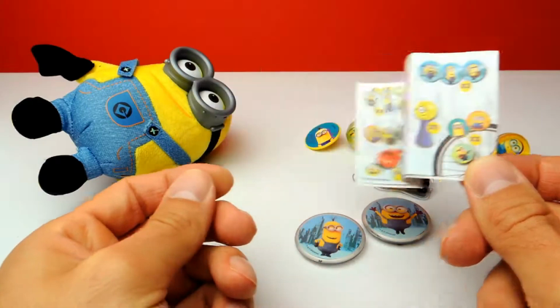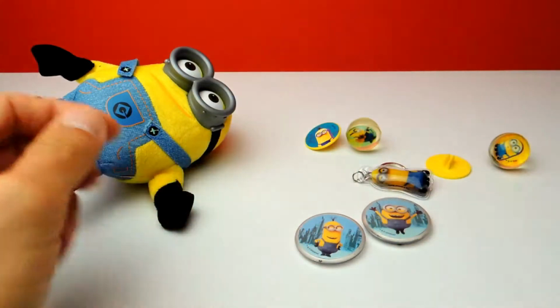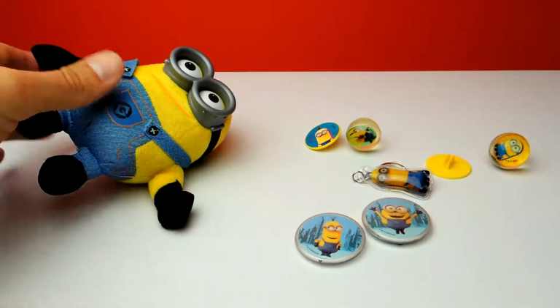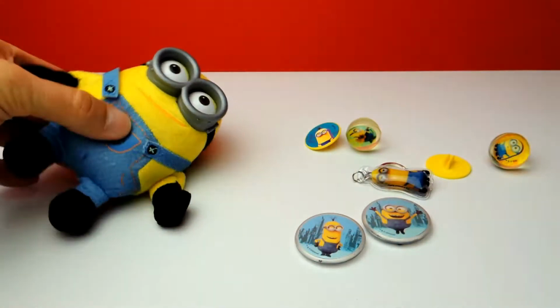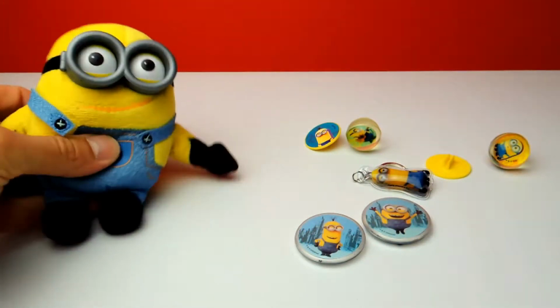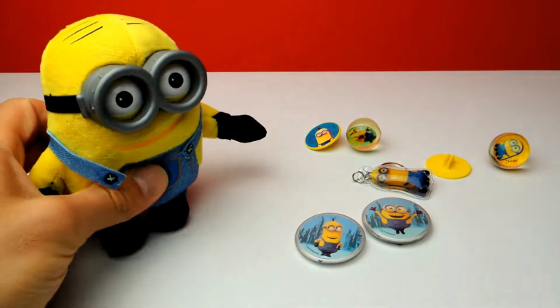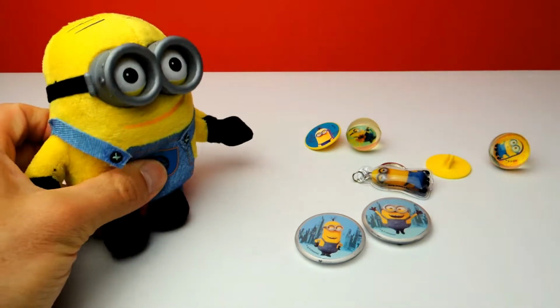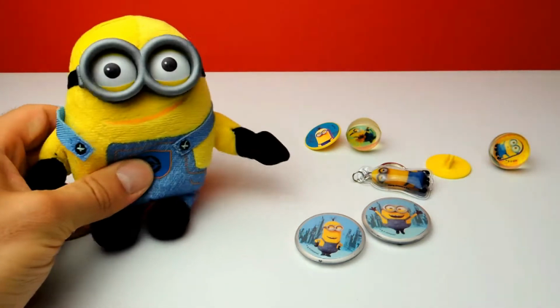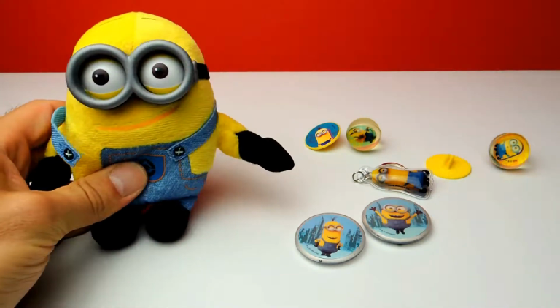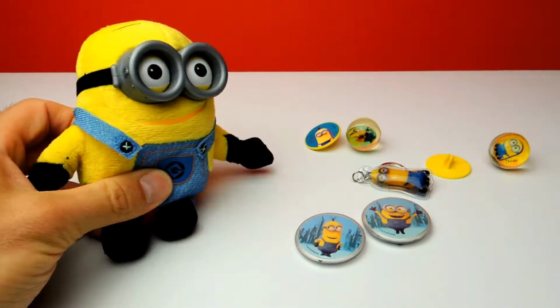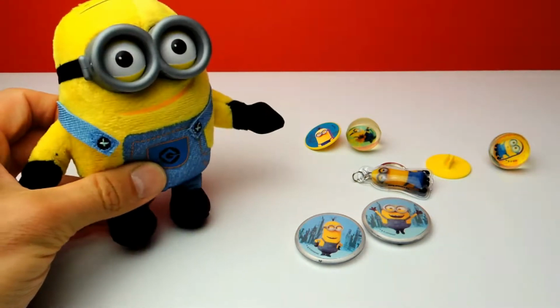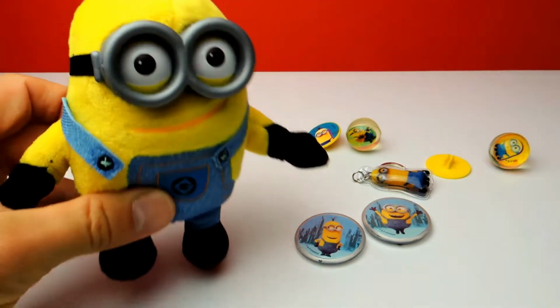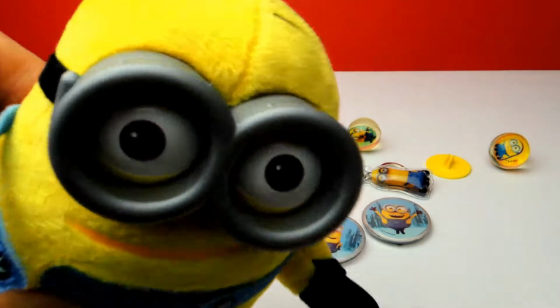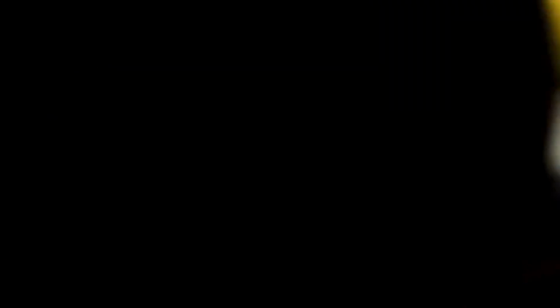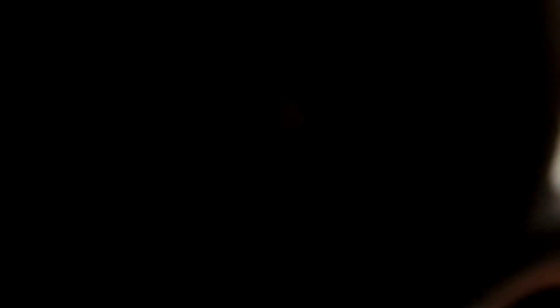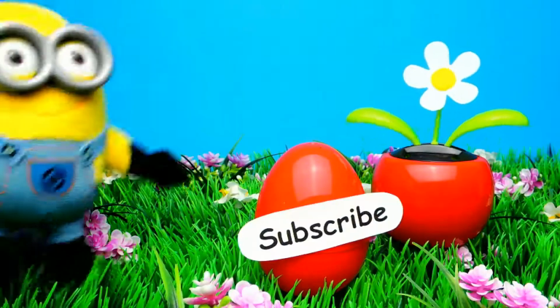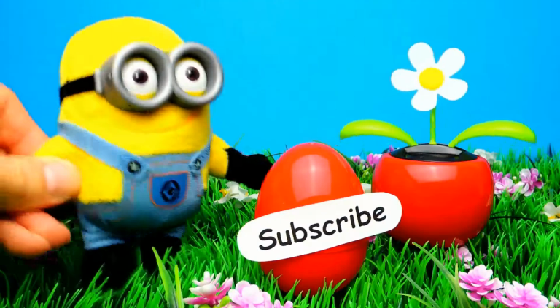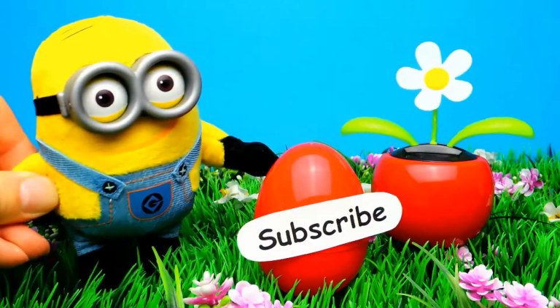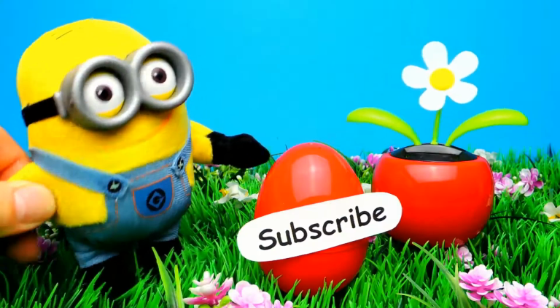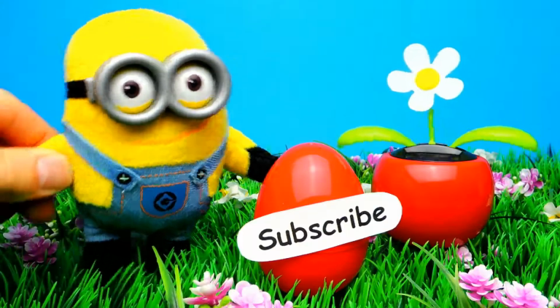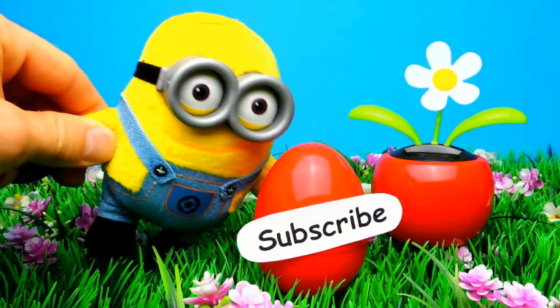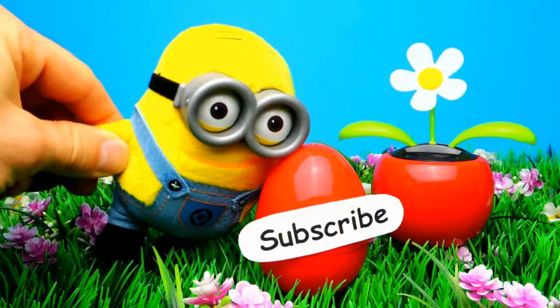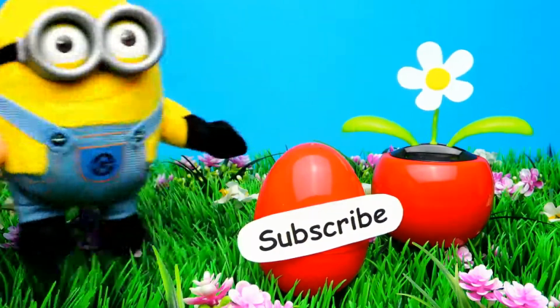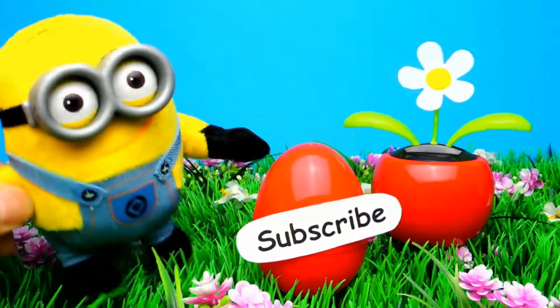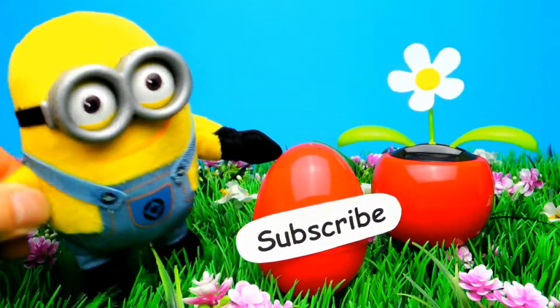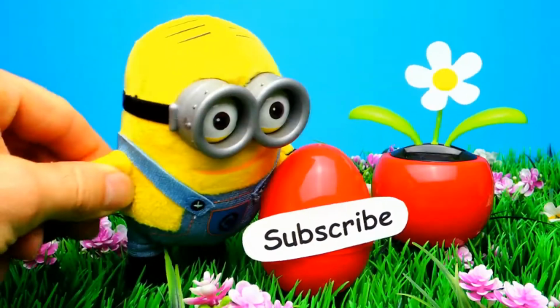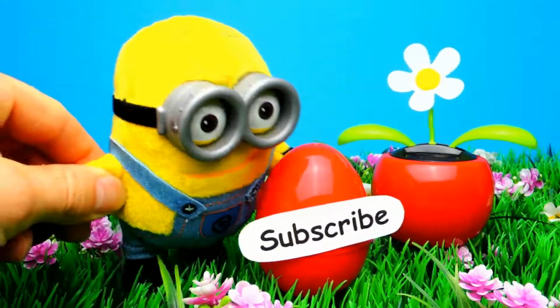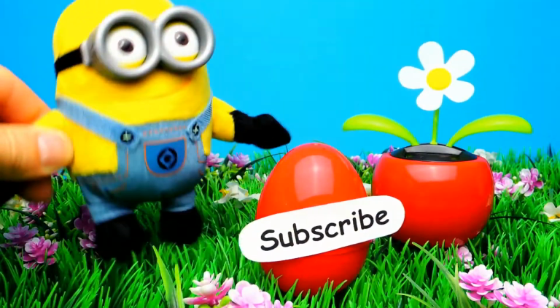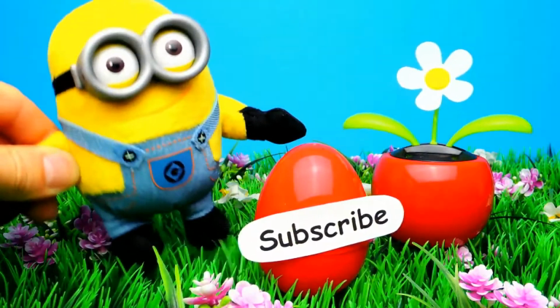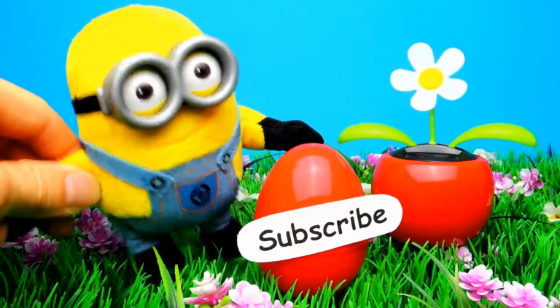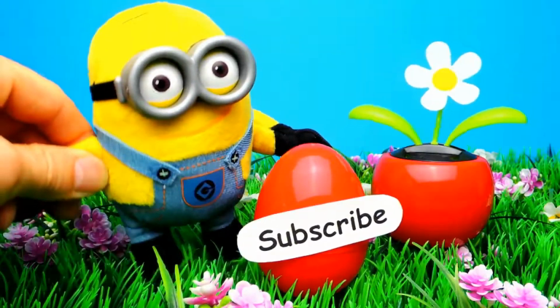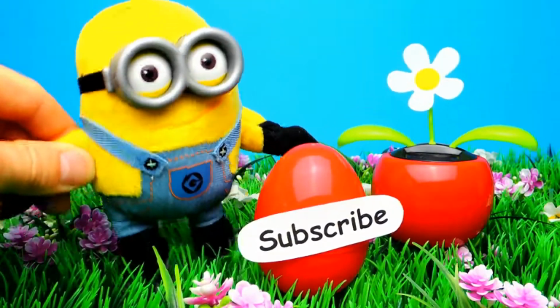Okay guys, if you liked the video, don't forget to subscribe to Crazy Toys so we can meet again and unbox even more surprise eggs, blind bags and other toys. See you next time, bye bye.